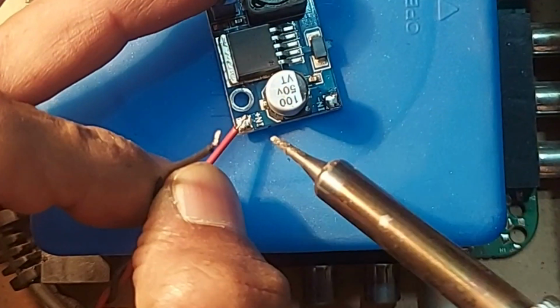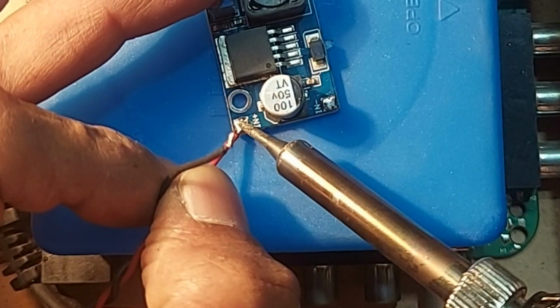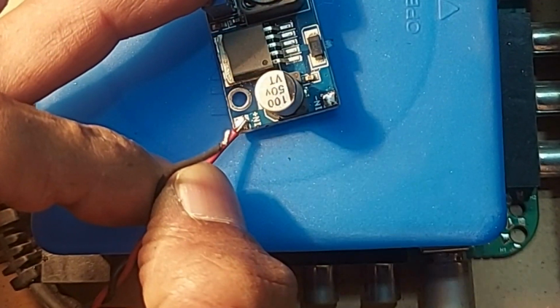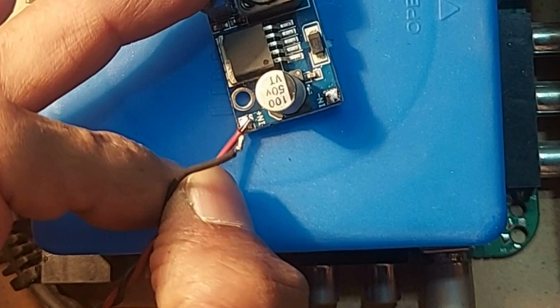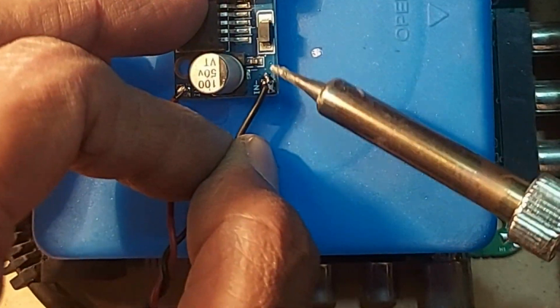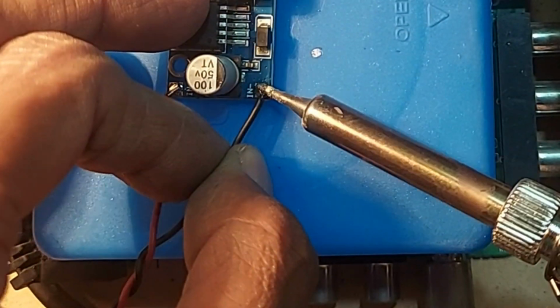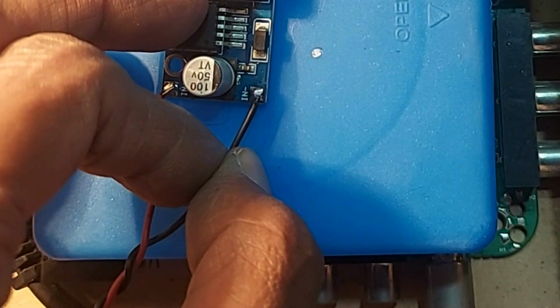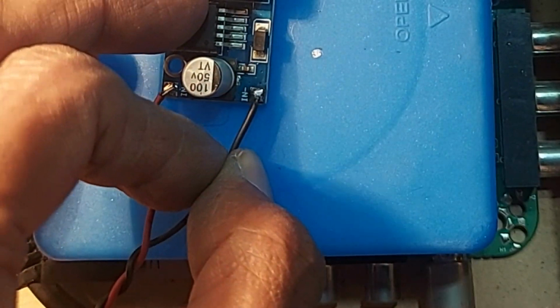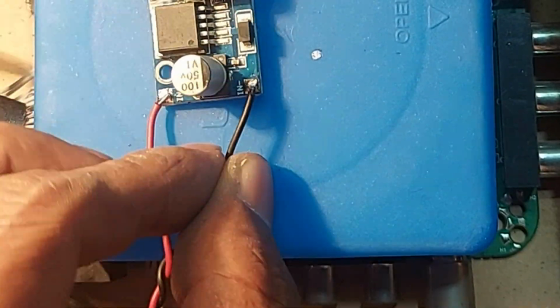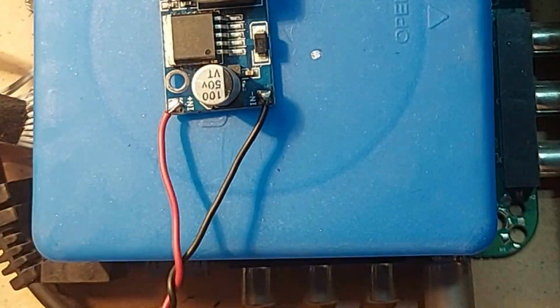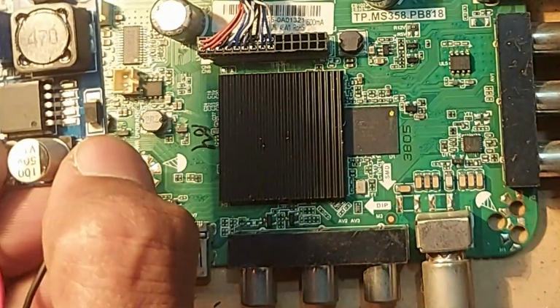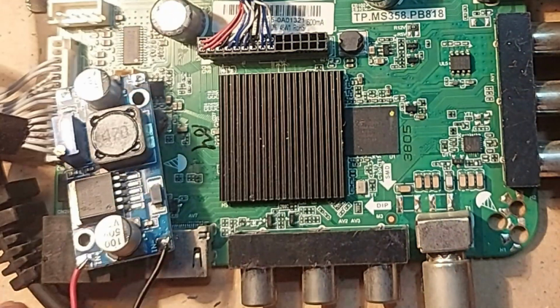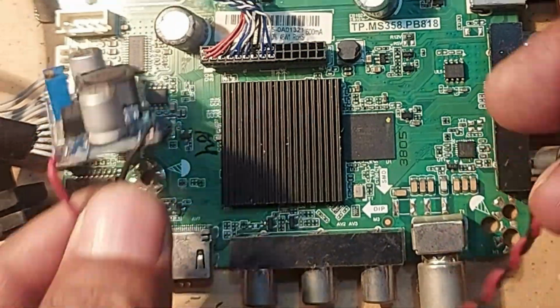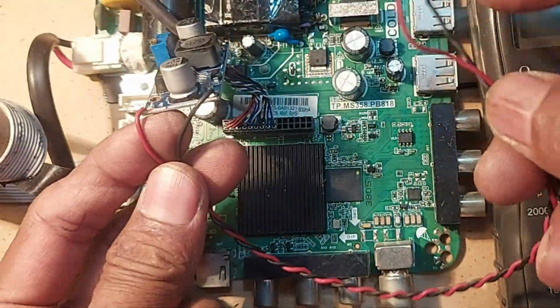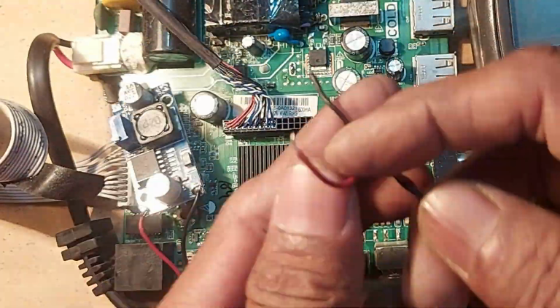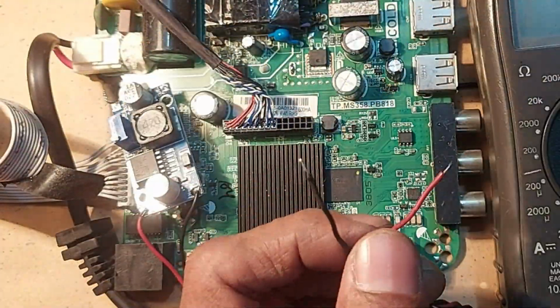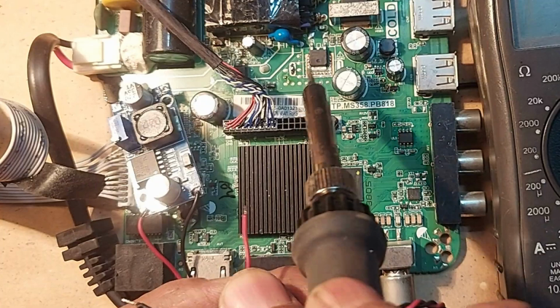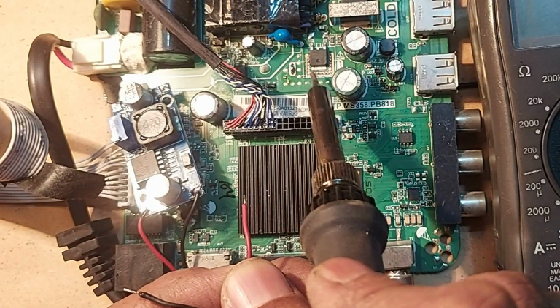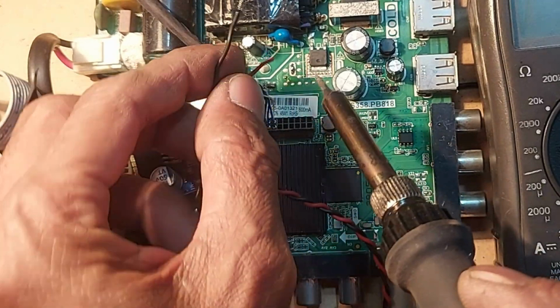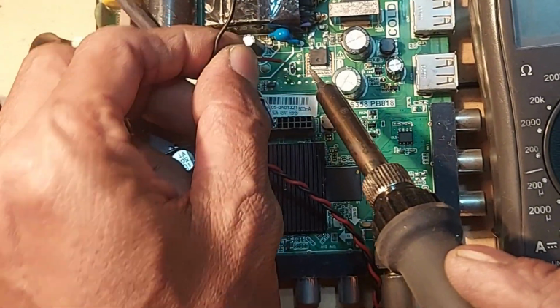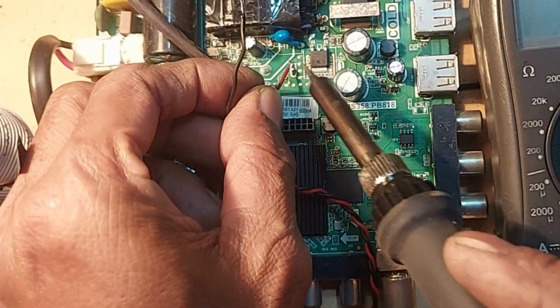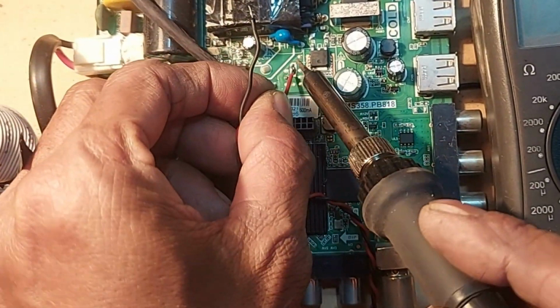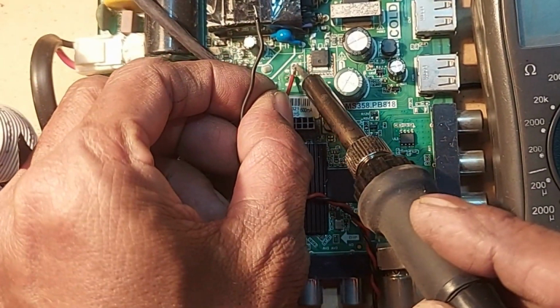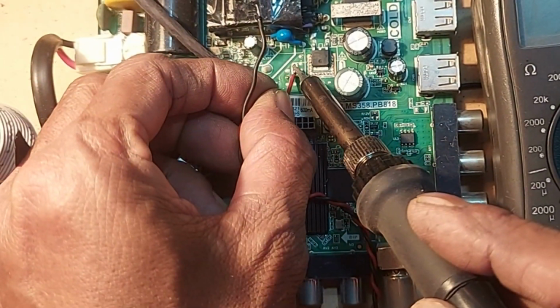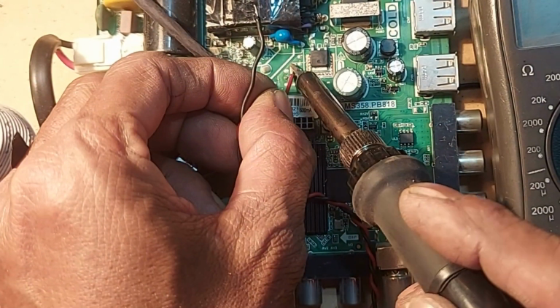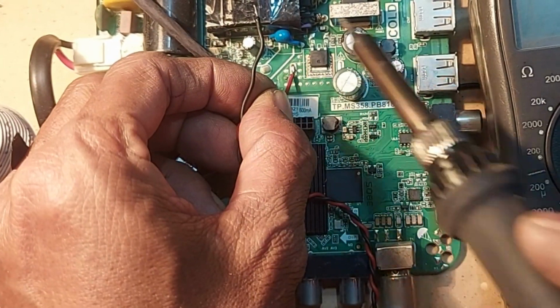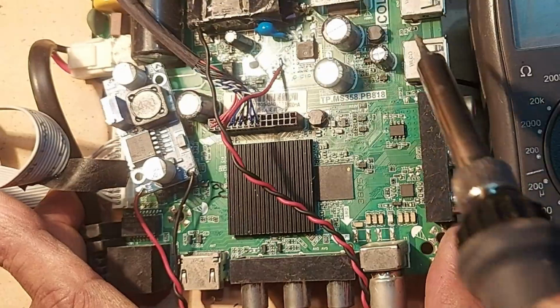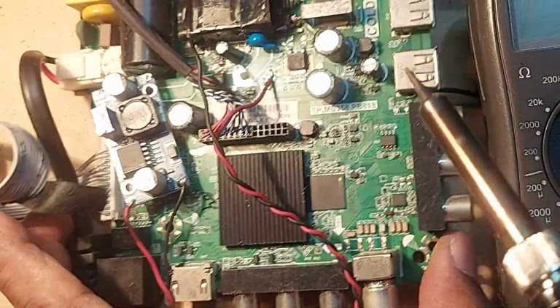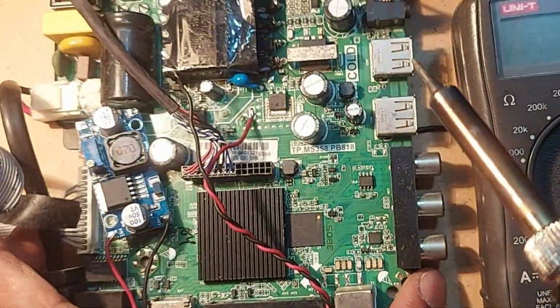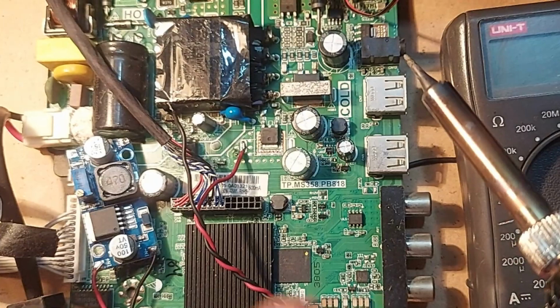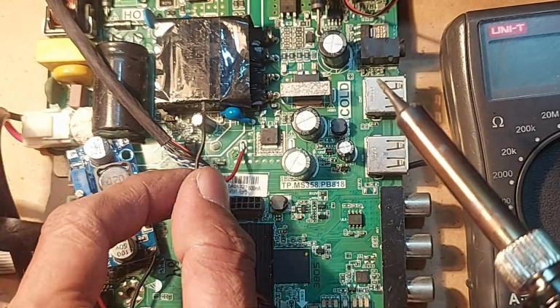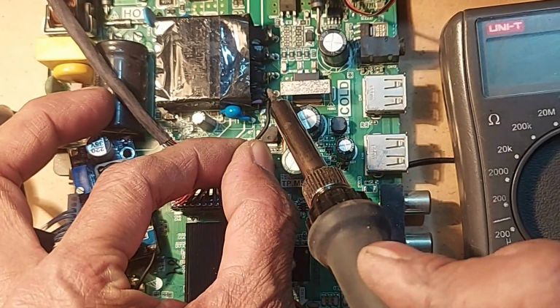First connect the two wires to the positive and negative input points. Then connect the red wire to 12 volts, and connect the black wire to the ground.